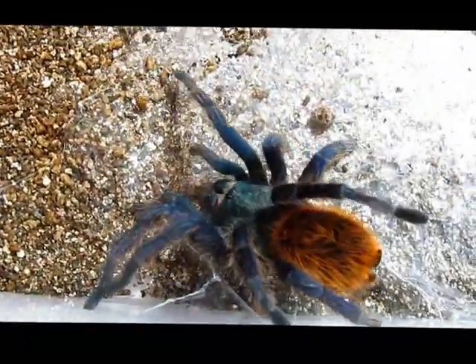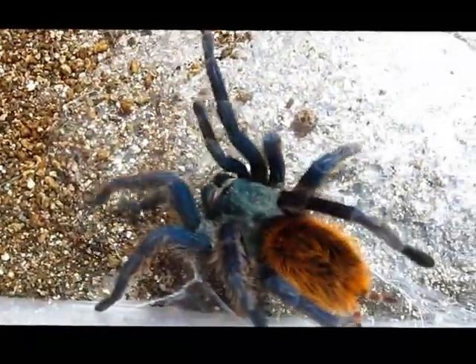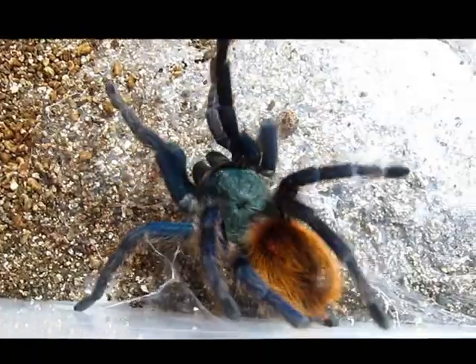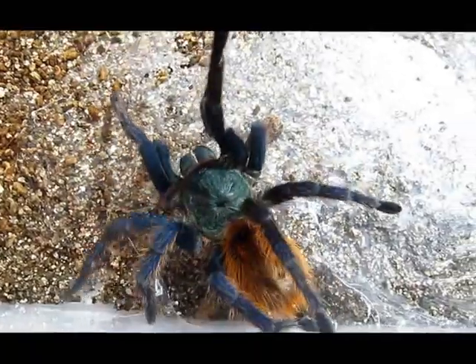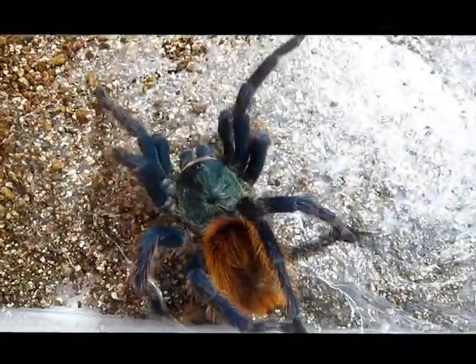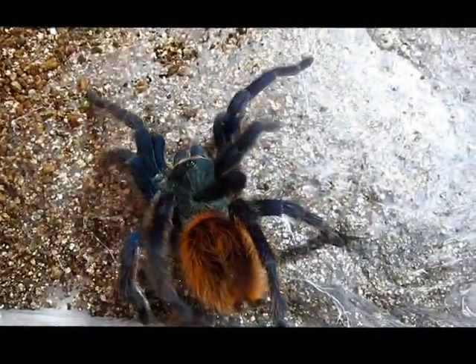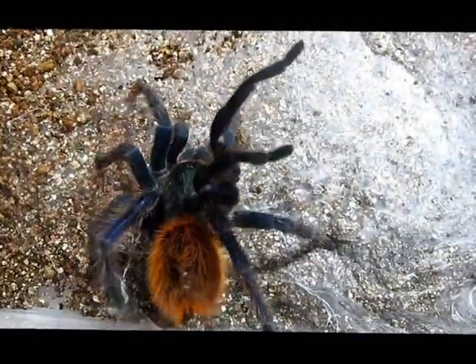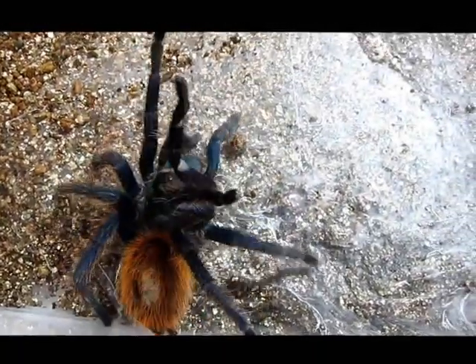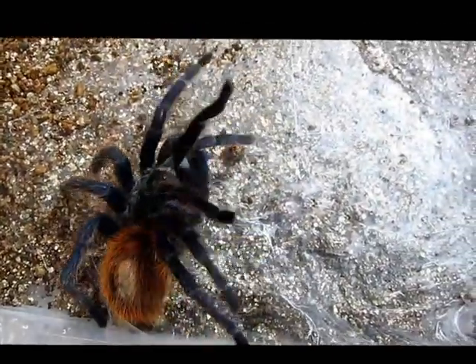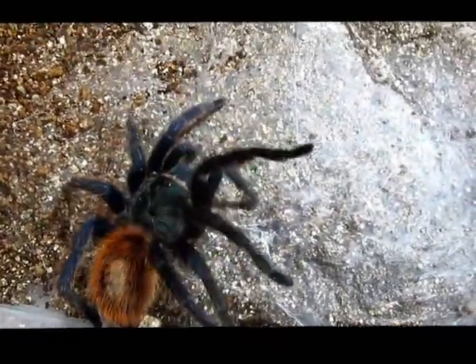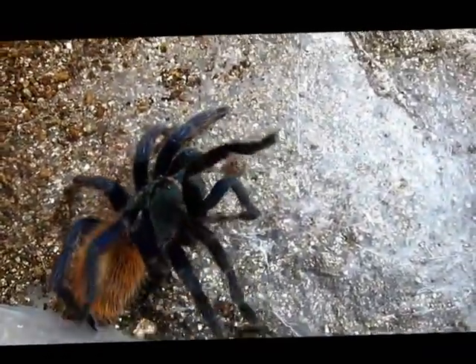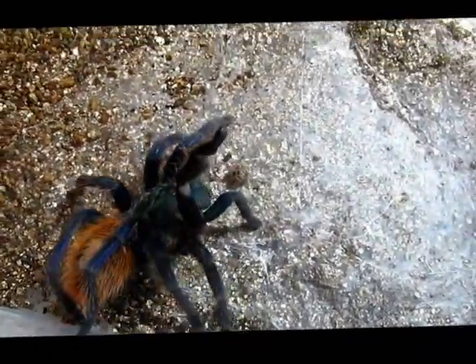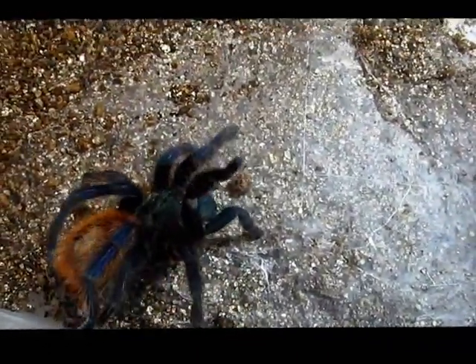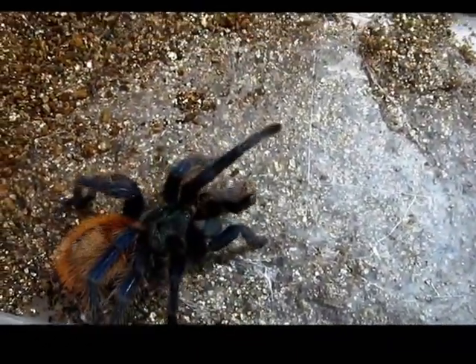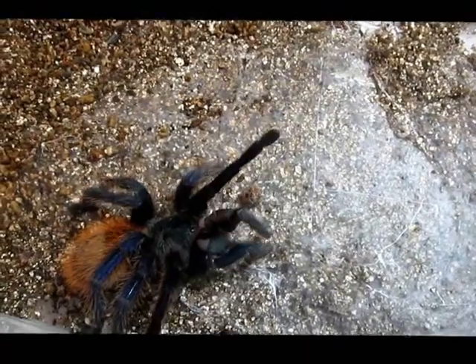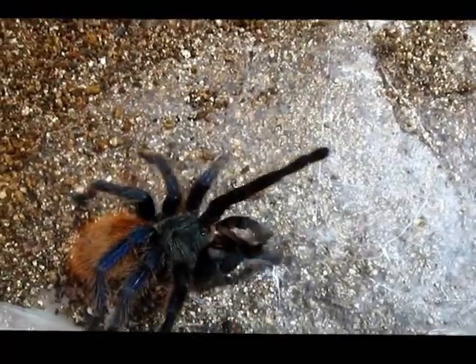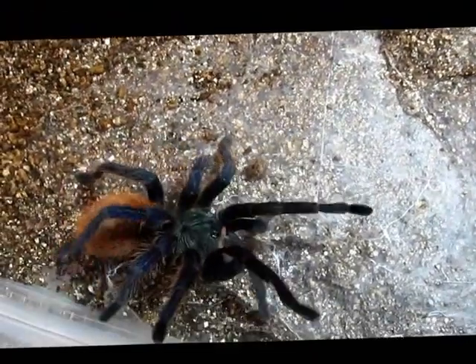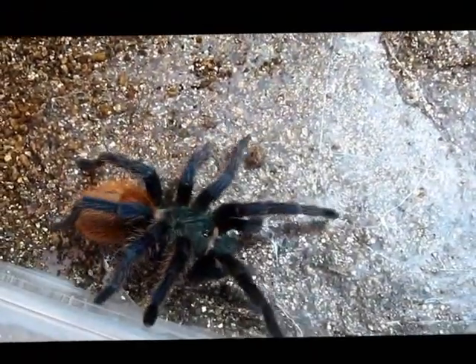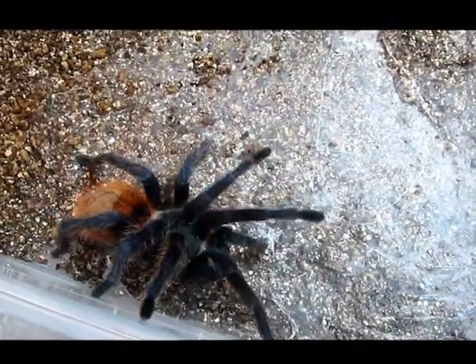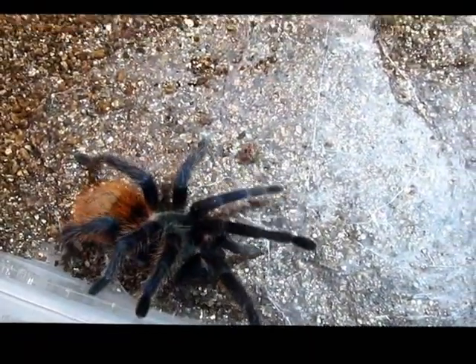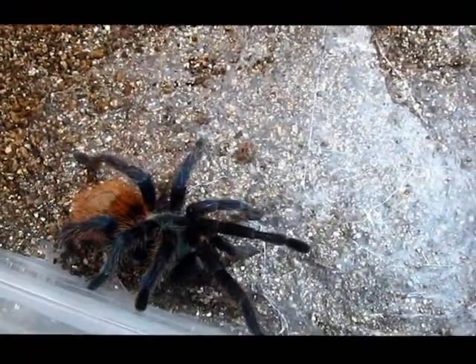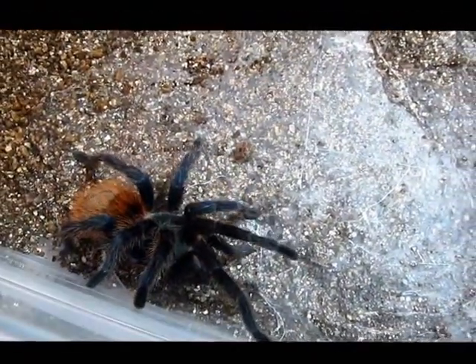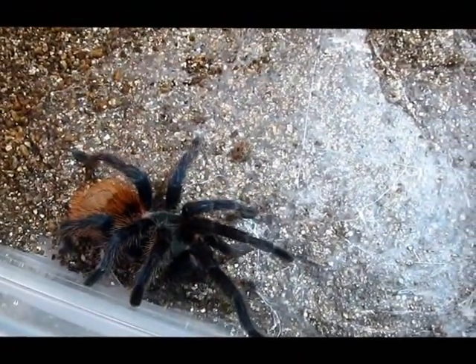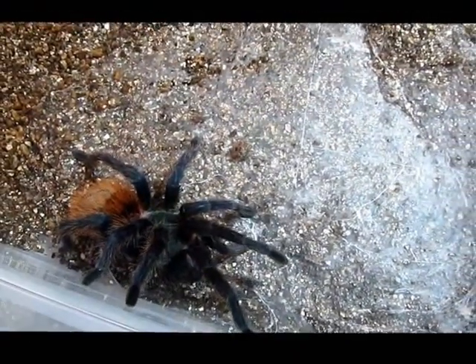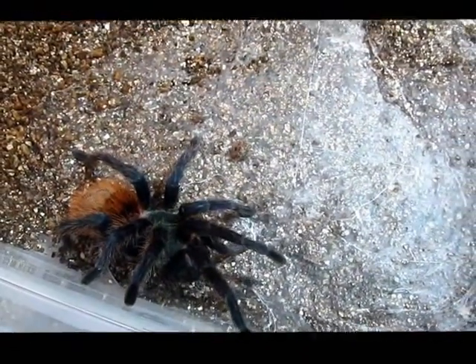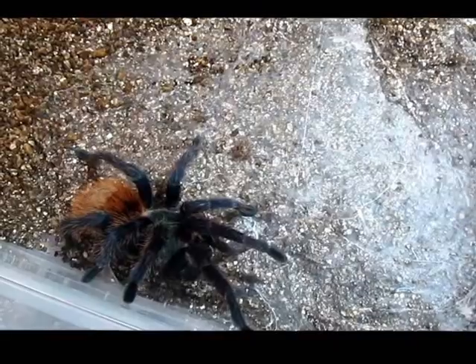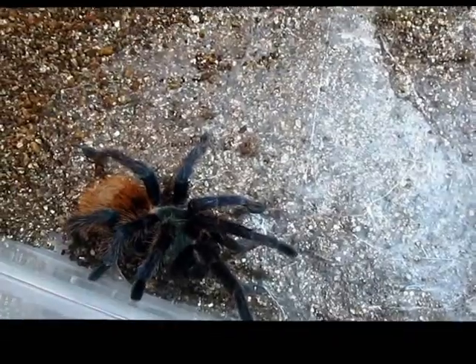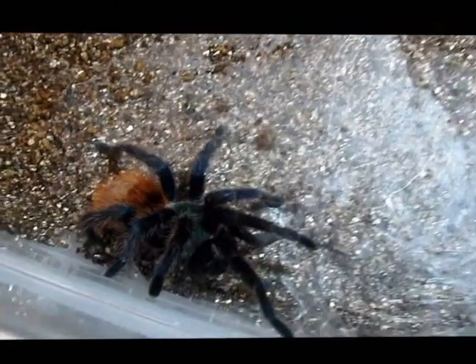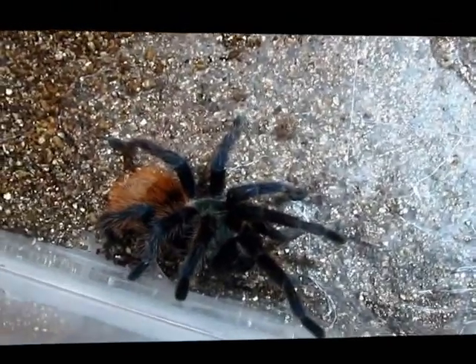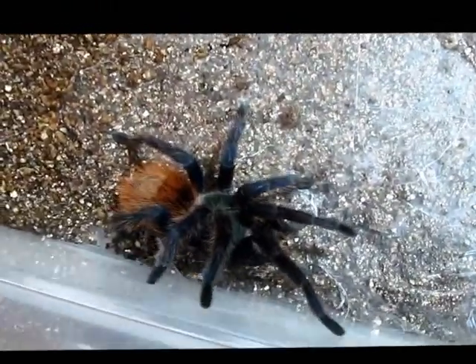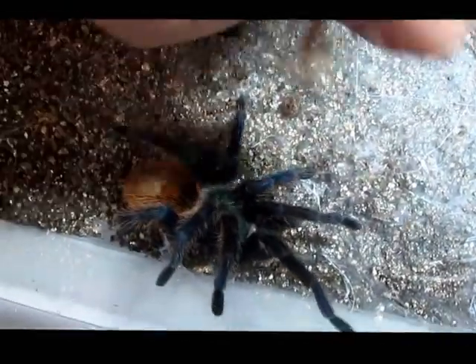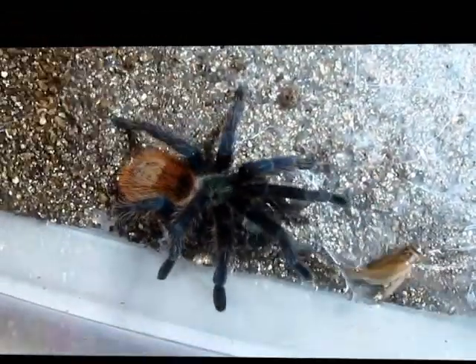This is not per se an aggressive species, however they can be nervous. Not handling this one because they tend to flick hairs, and obviously I just got bit — not that I care. But anyway, we're gonna throw this girl a cricket and see if she'll chow down.